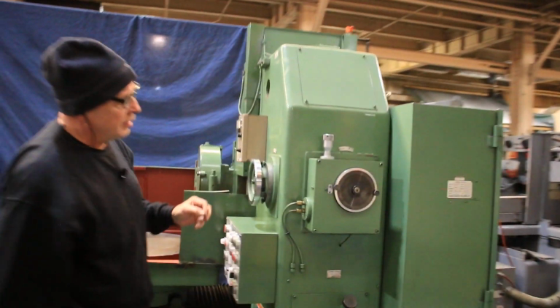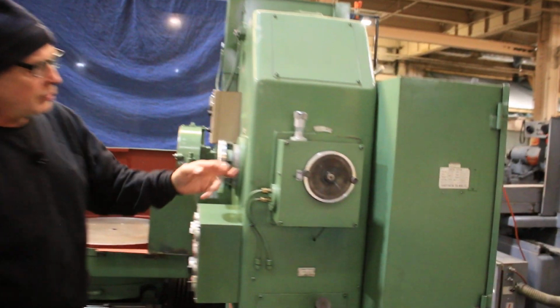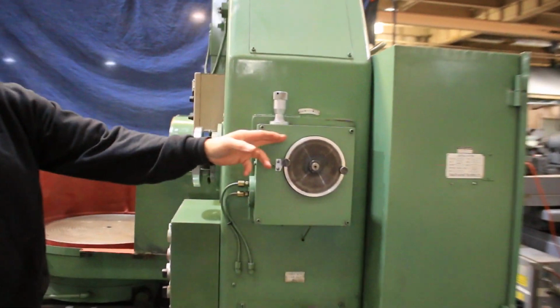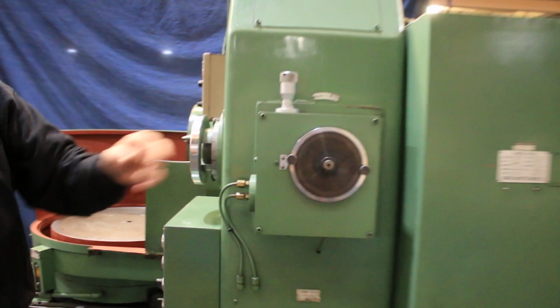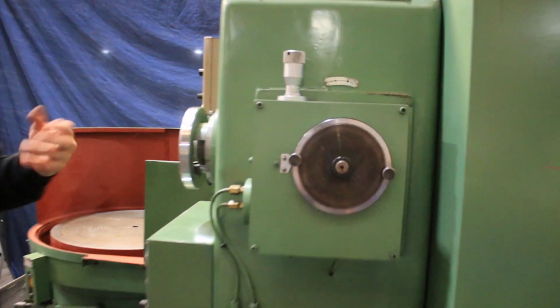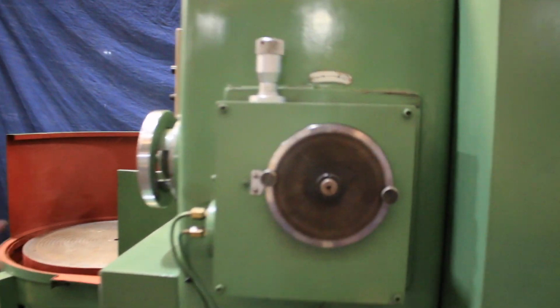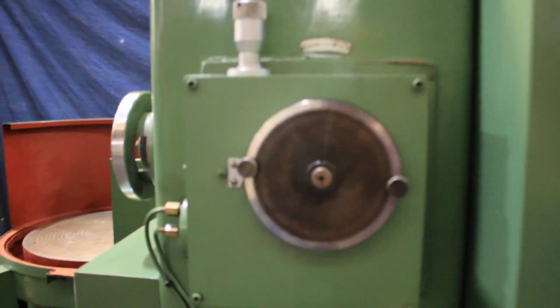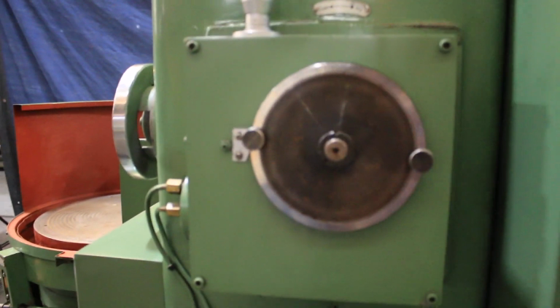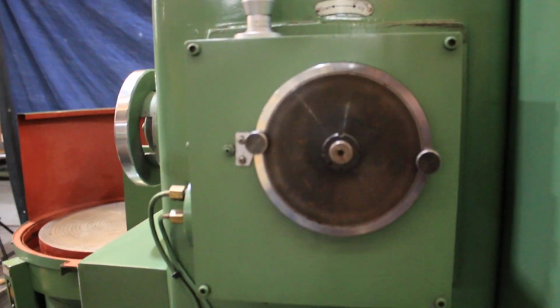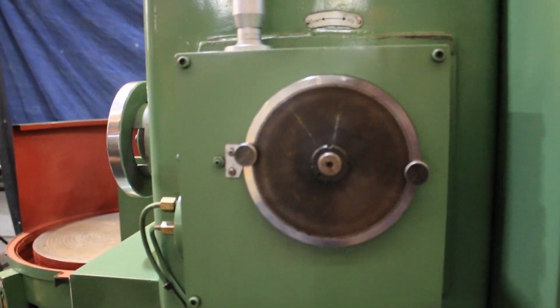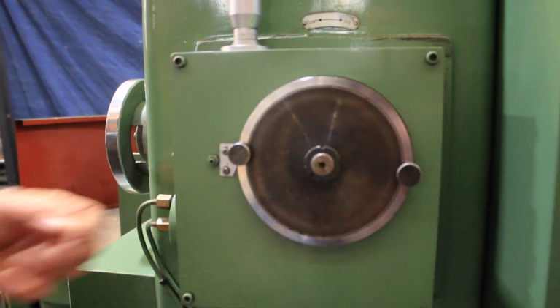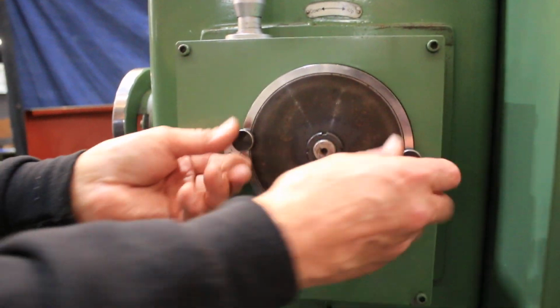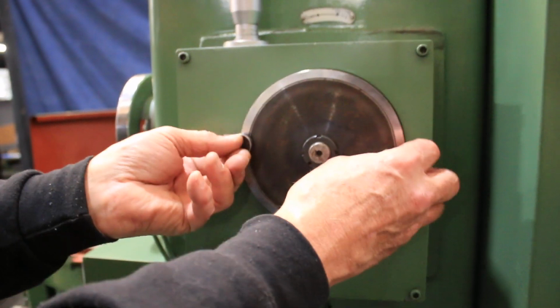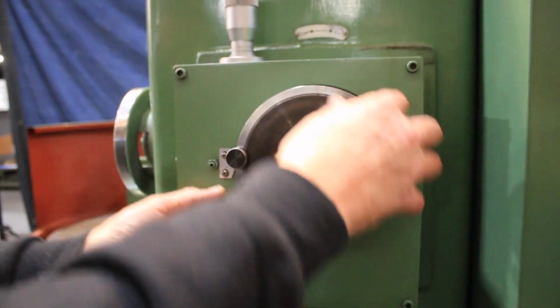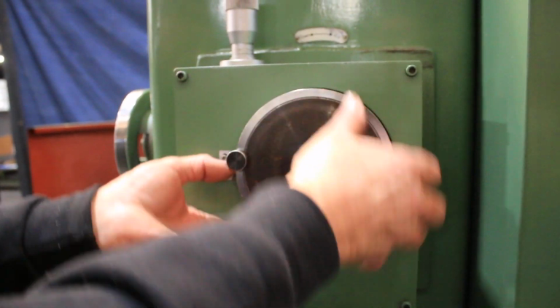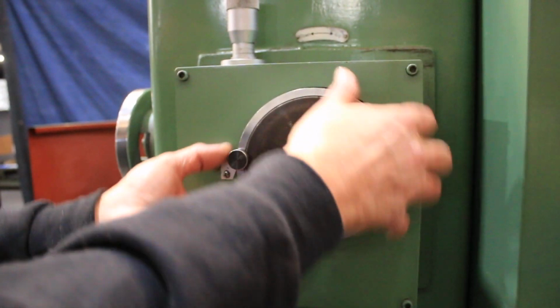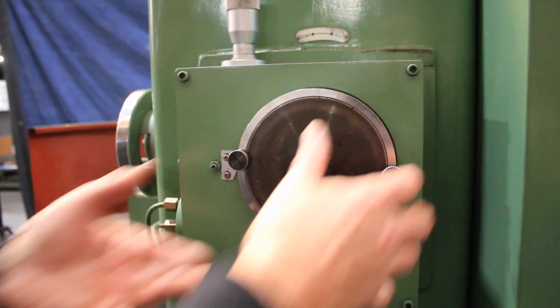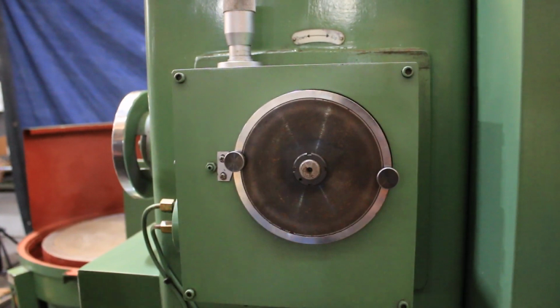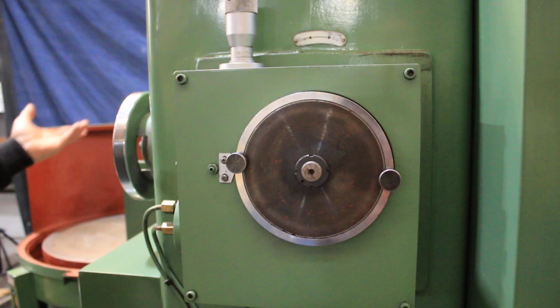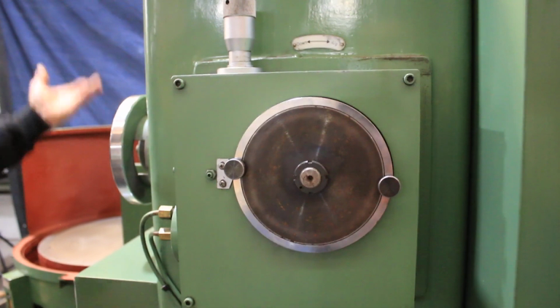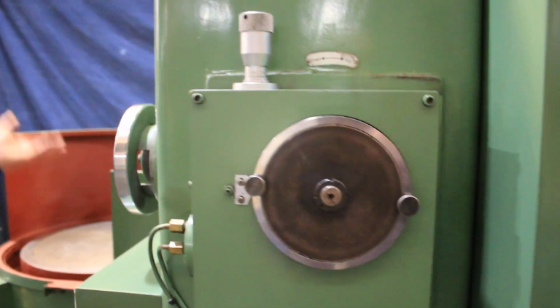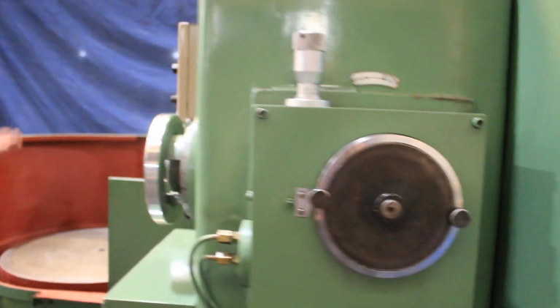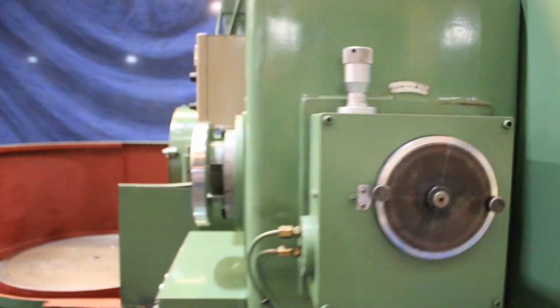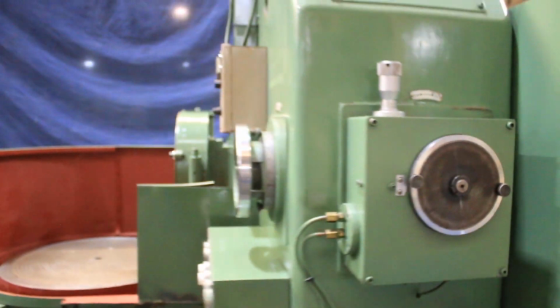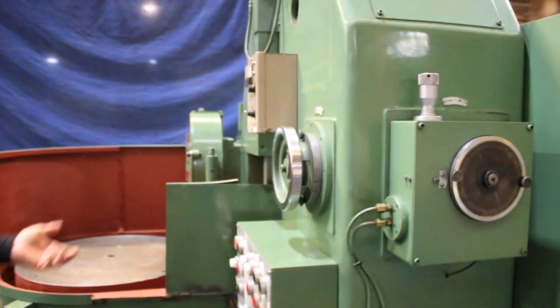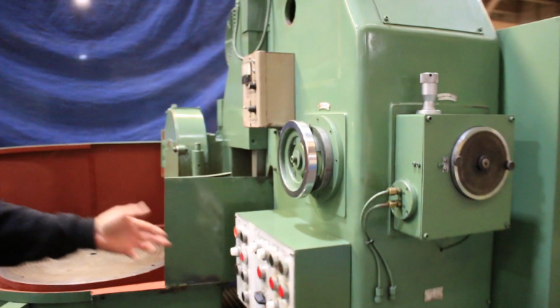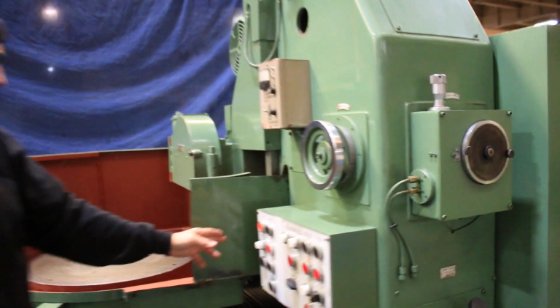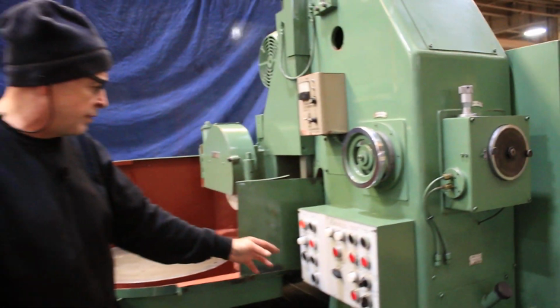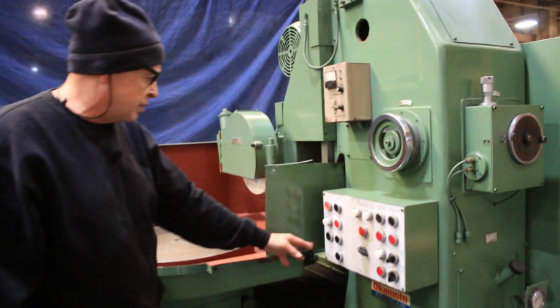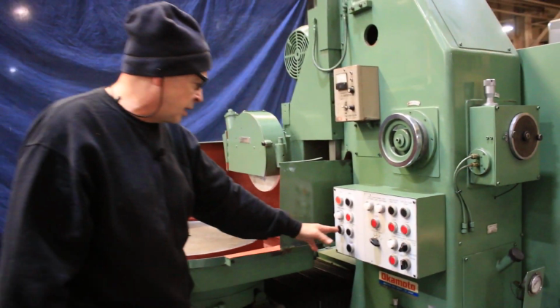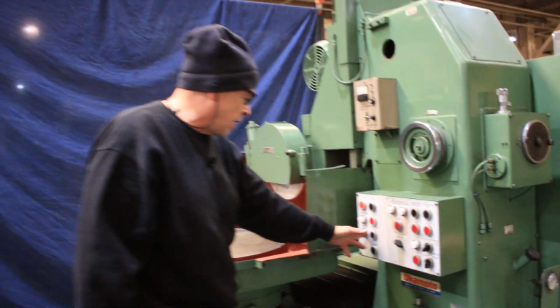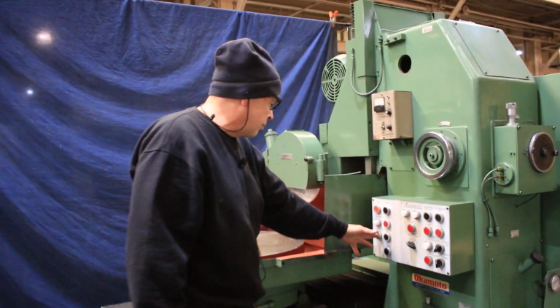When it gets to zero, it's going to go into a spark out mode. You would loosen these outer things and set your dial once you establish your part. Then, obviously, you get the hydraulics running.